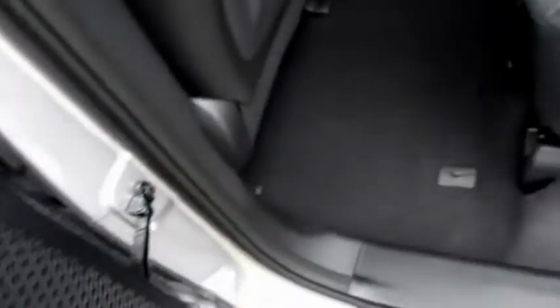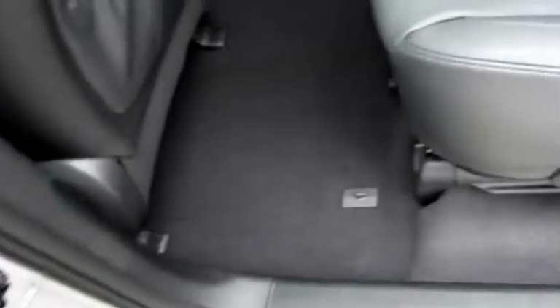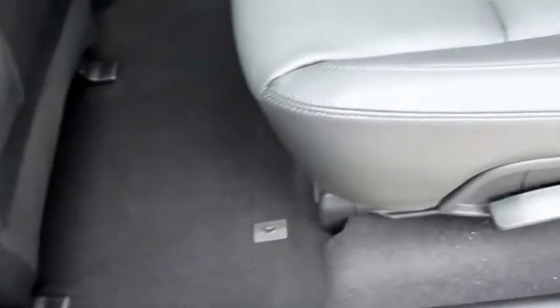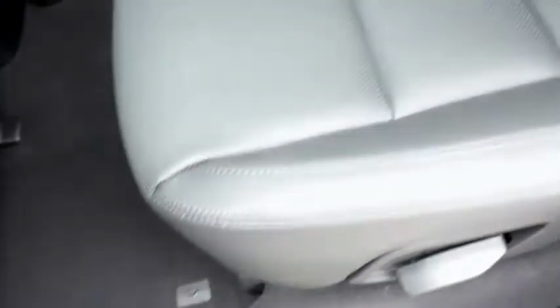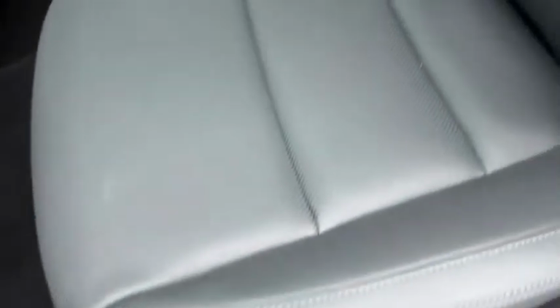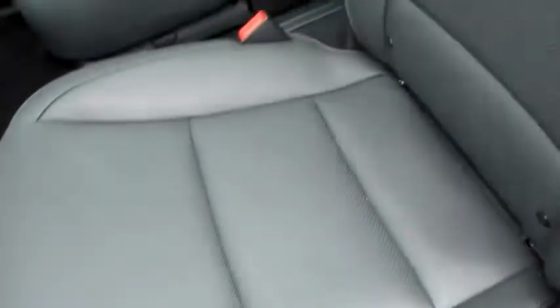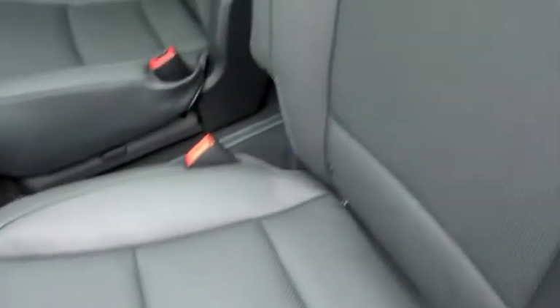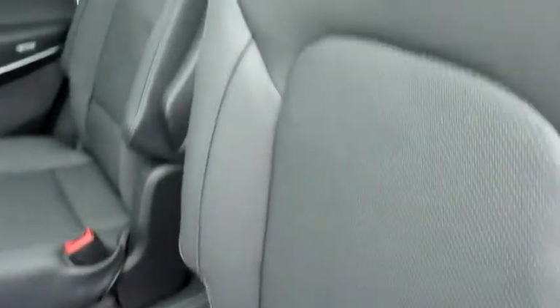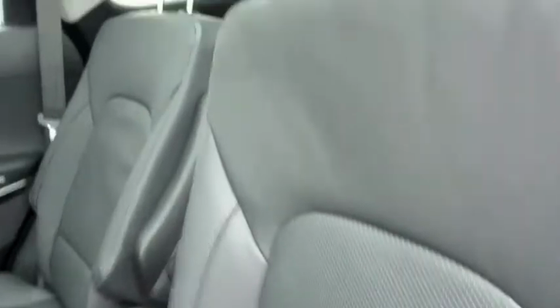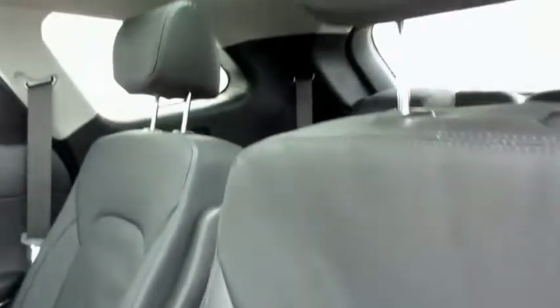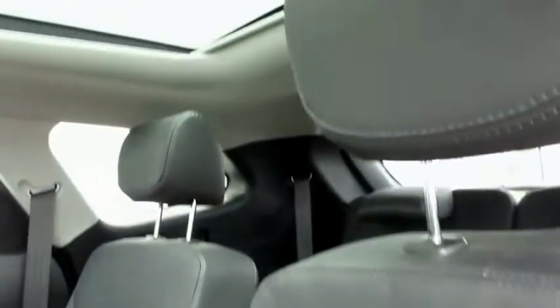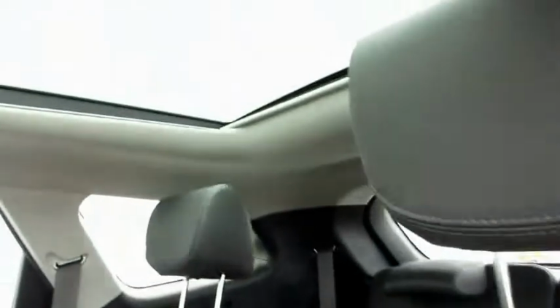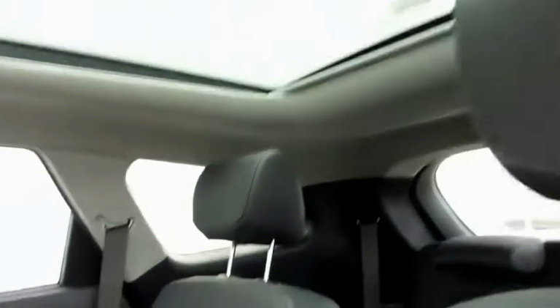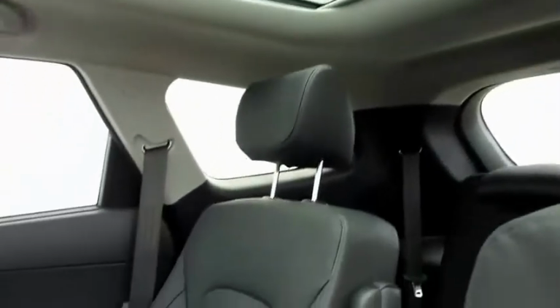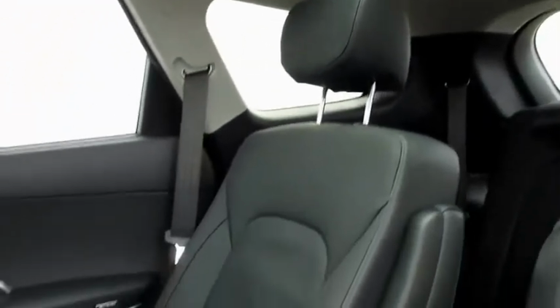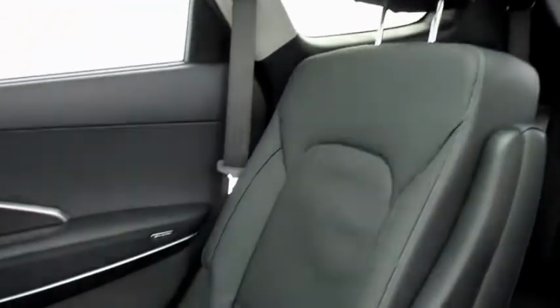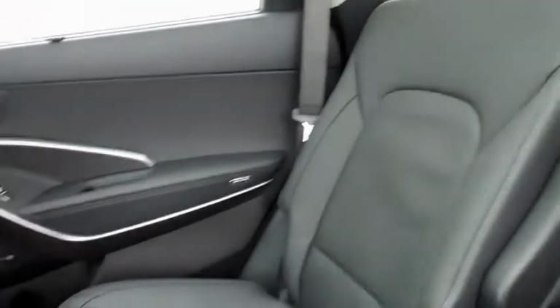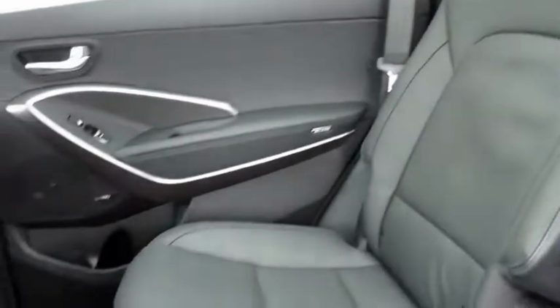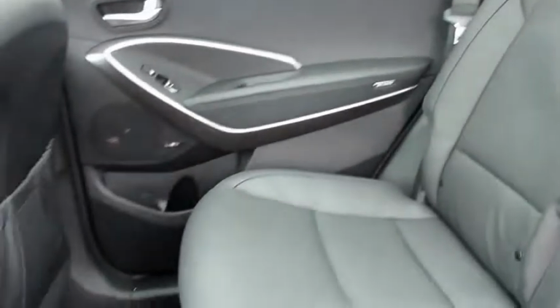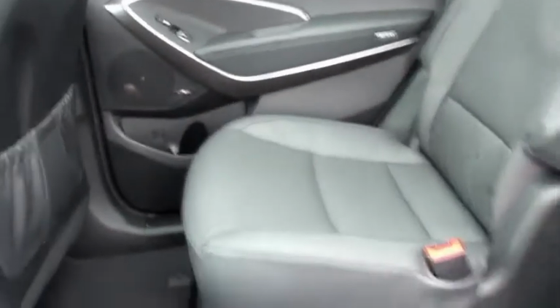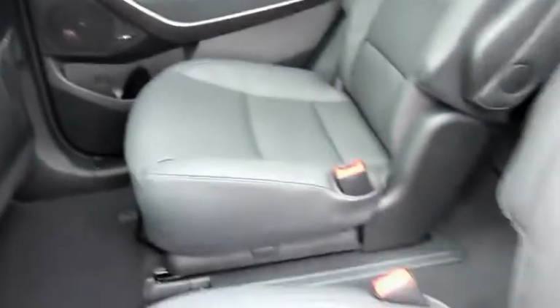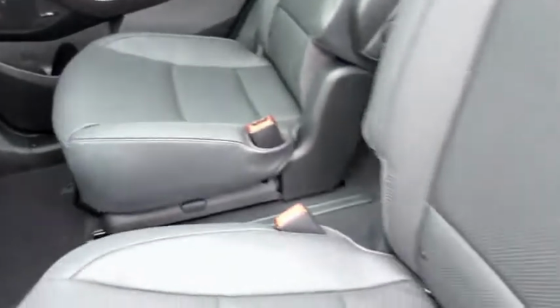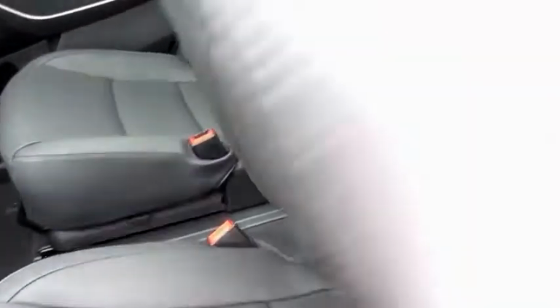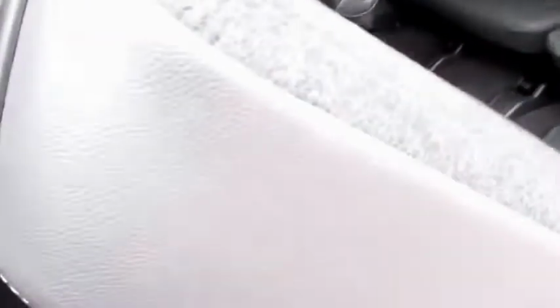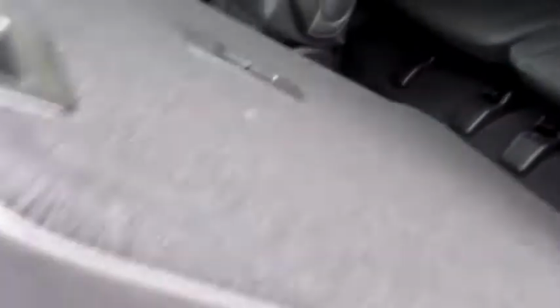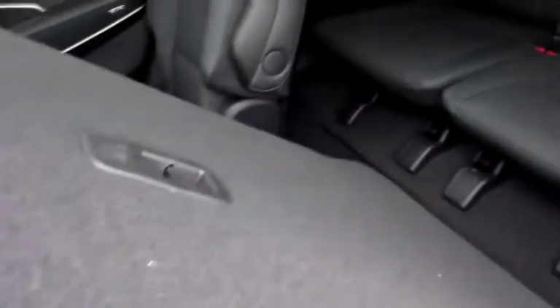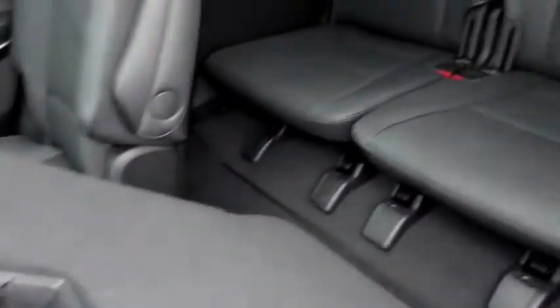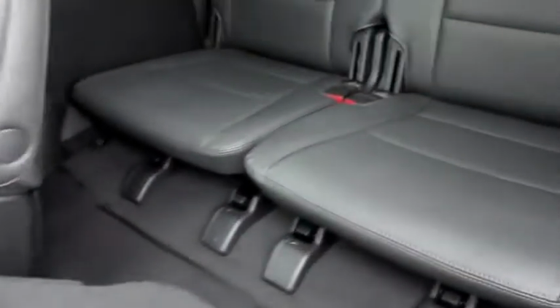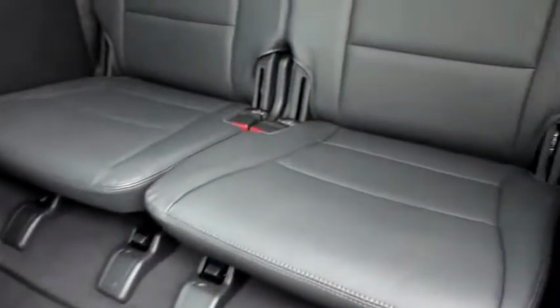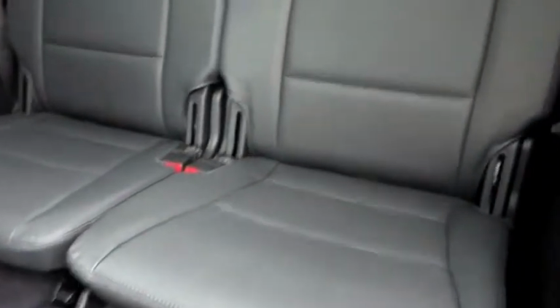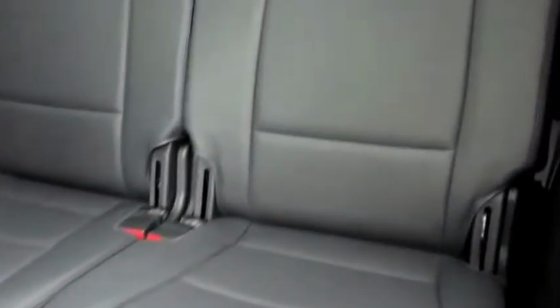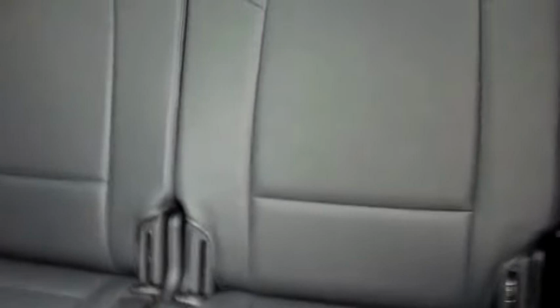This model of Santa Fe was not given the name XL for no reason. With 2265 liters of cargo capacity and third row seating for up to seven passengers, no man ever gets left behind.